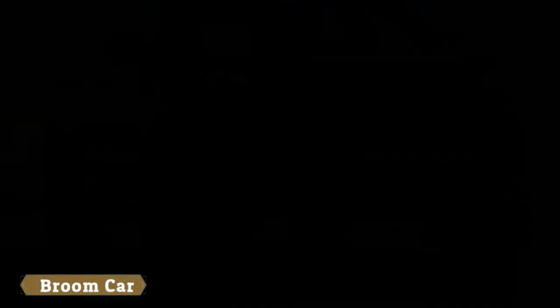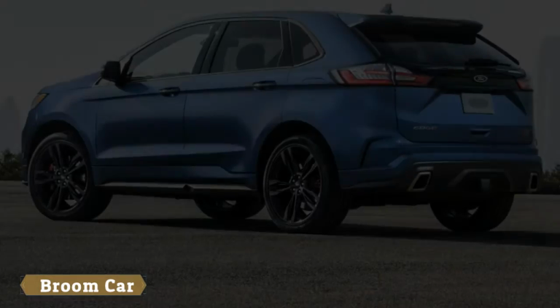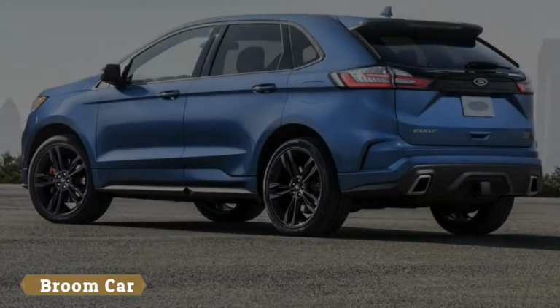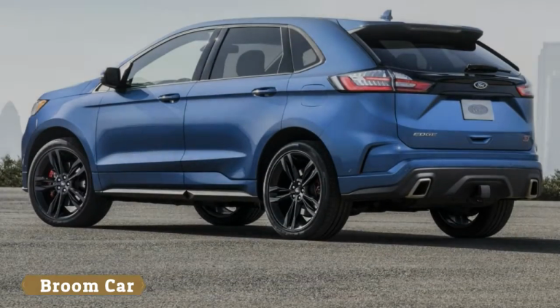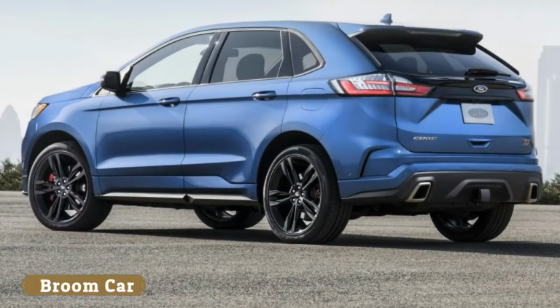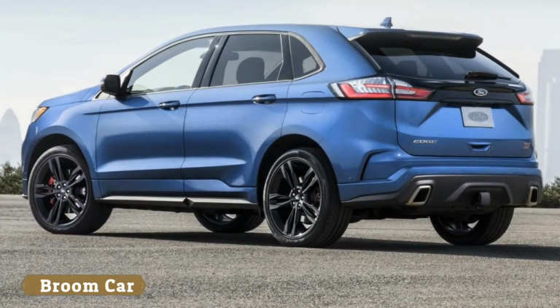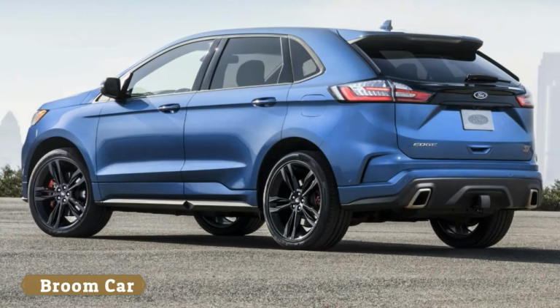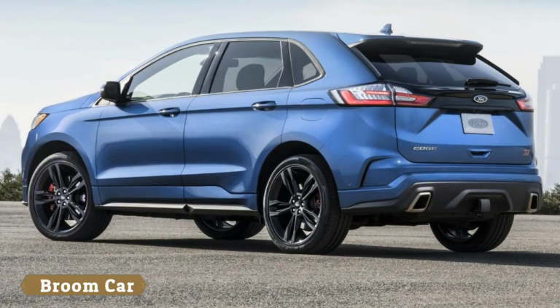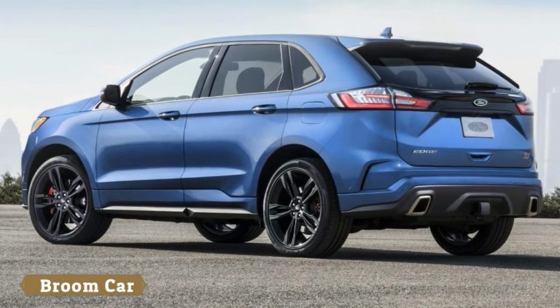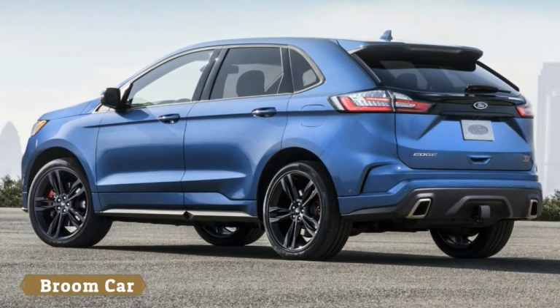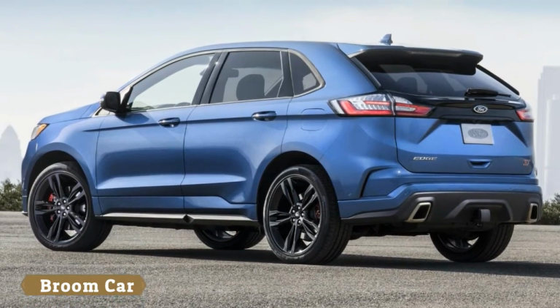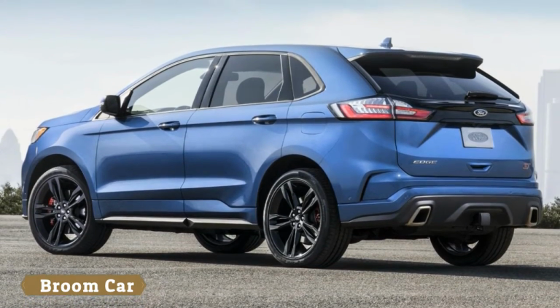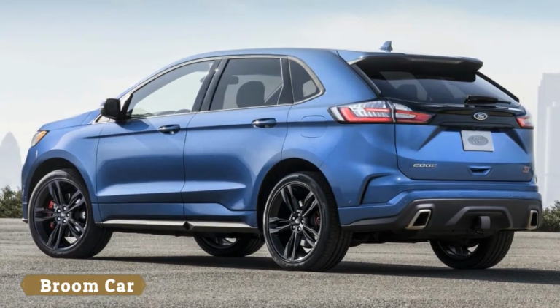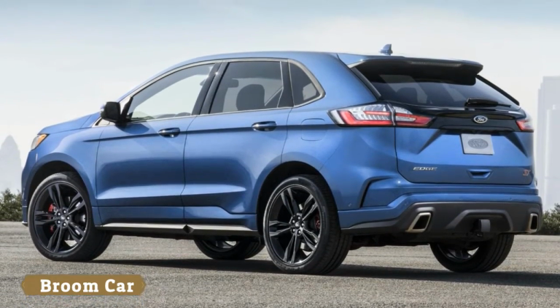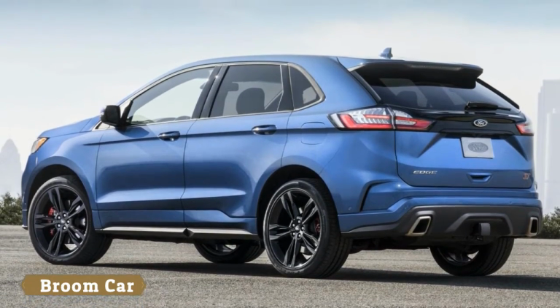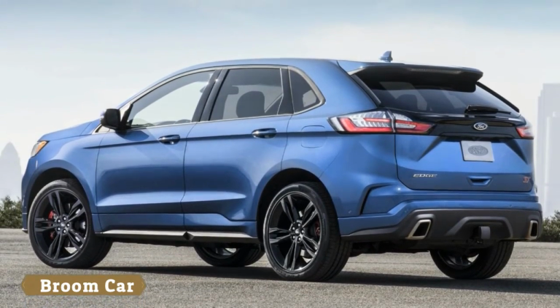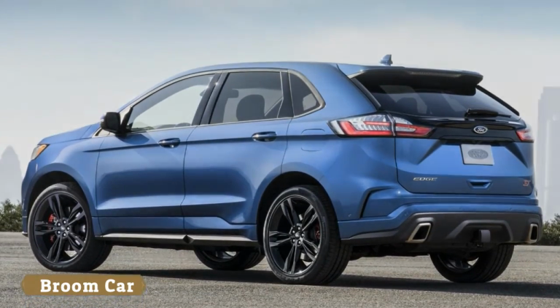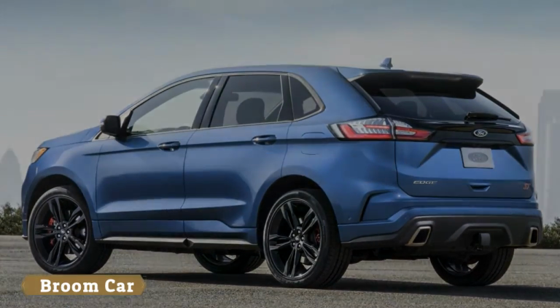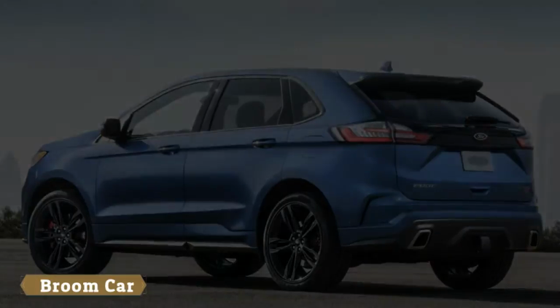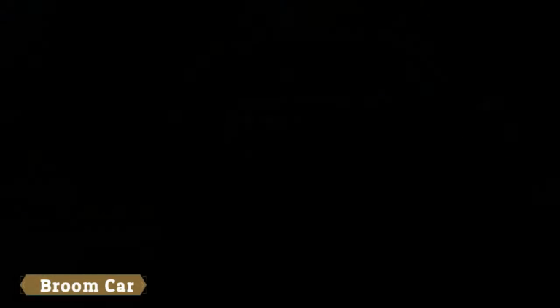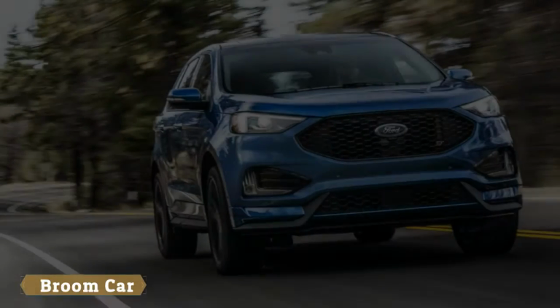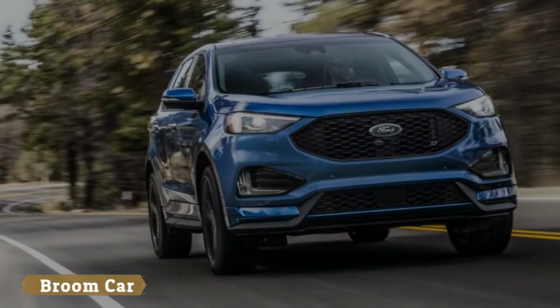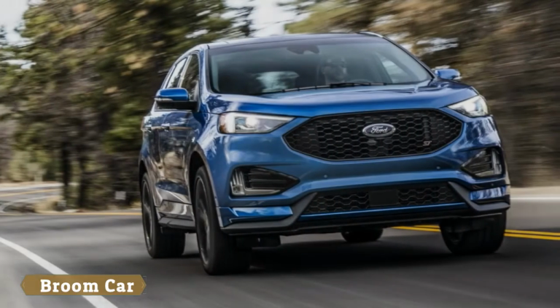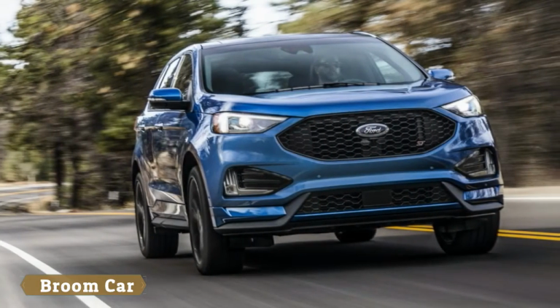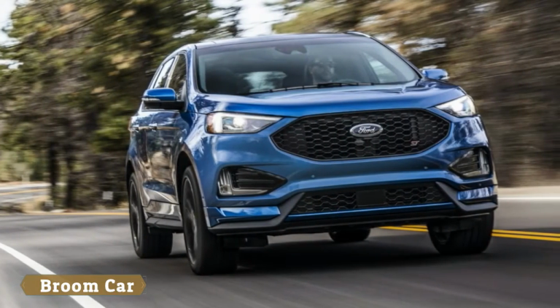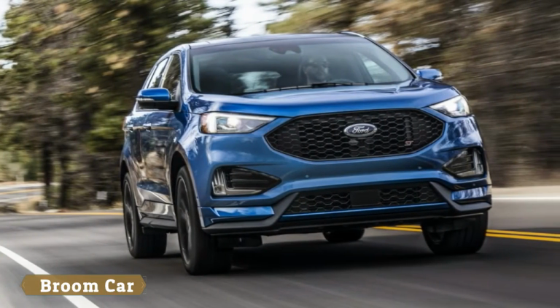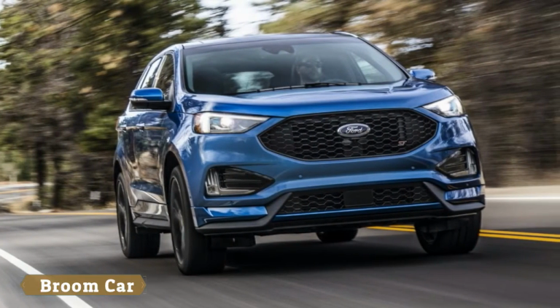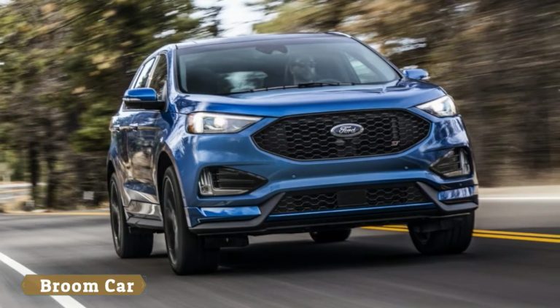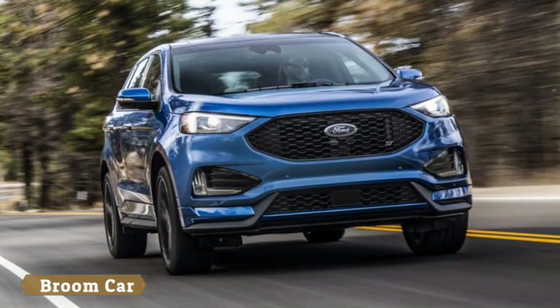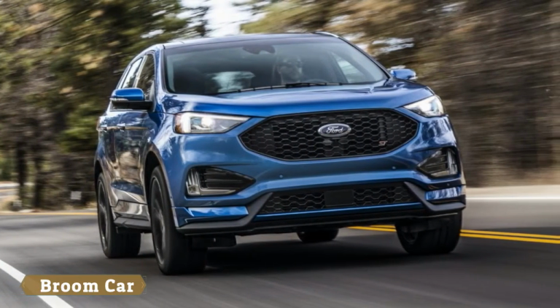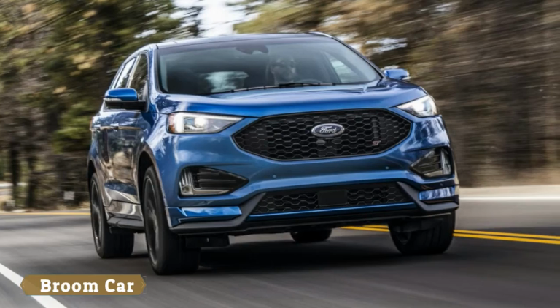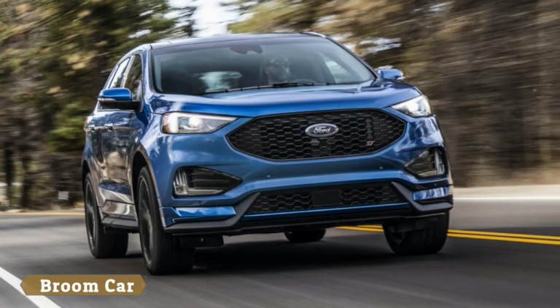Step forward, the brand new Ford Edge ST. That's right — ST. The hot badge the Brits most closely associate with the Fiesta and Focus has been applied to a big, heavy, unremarkable SUV.